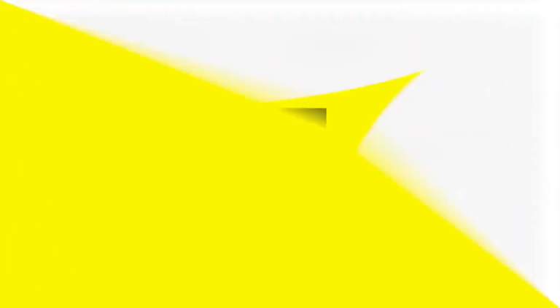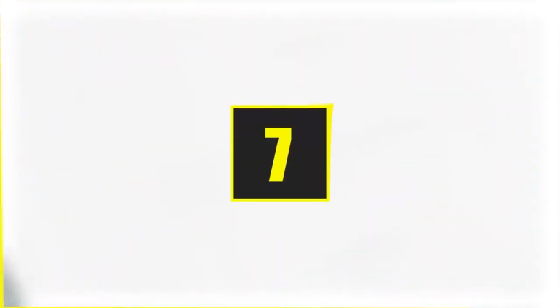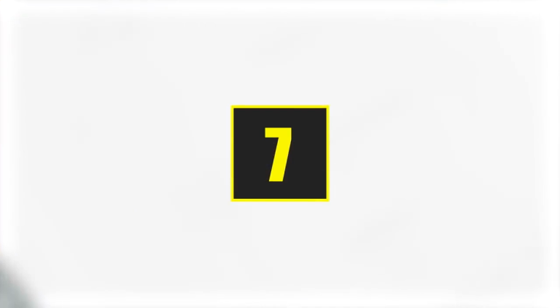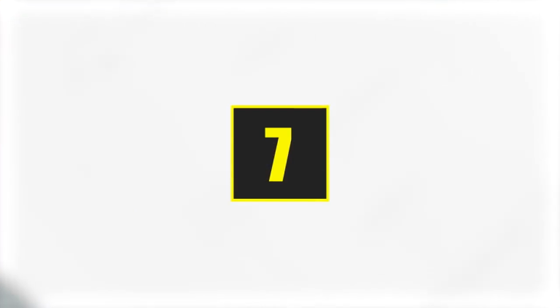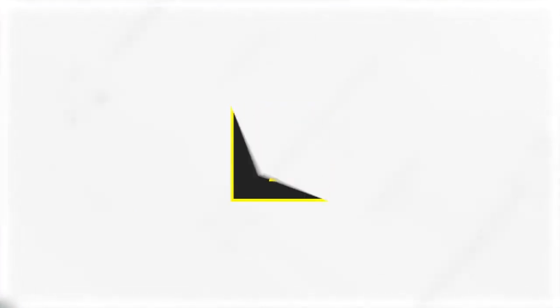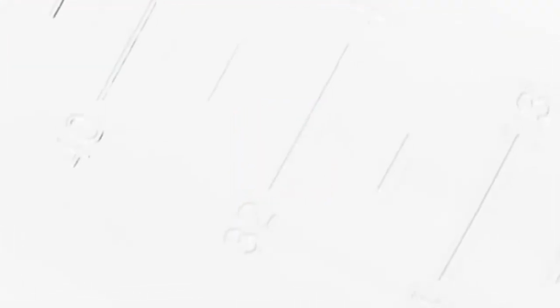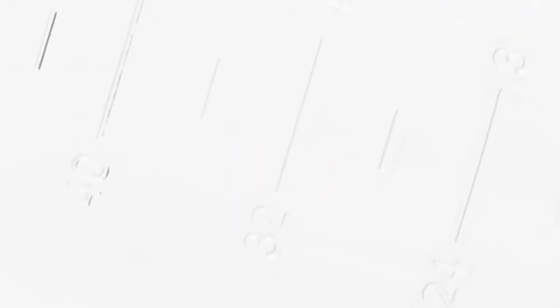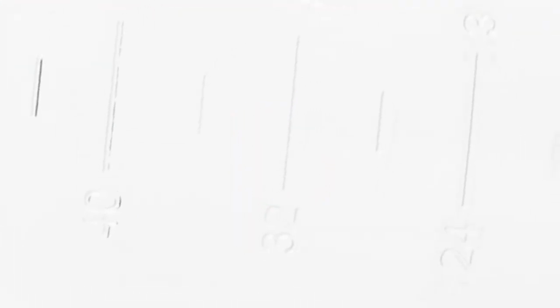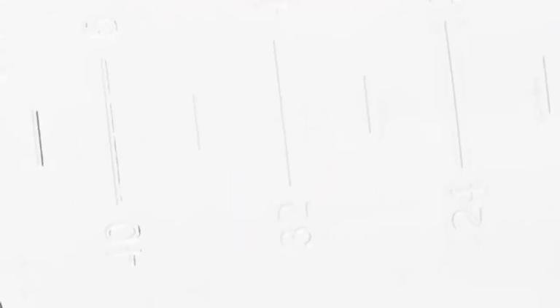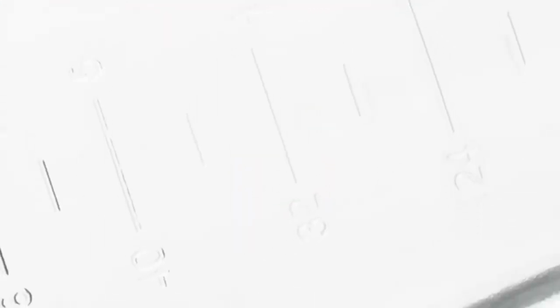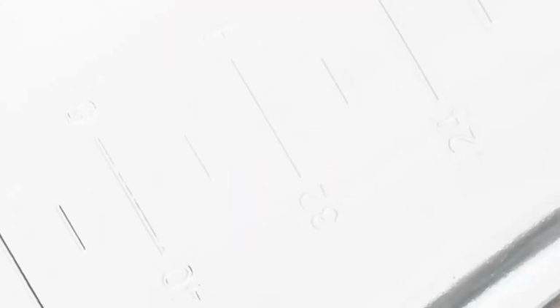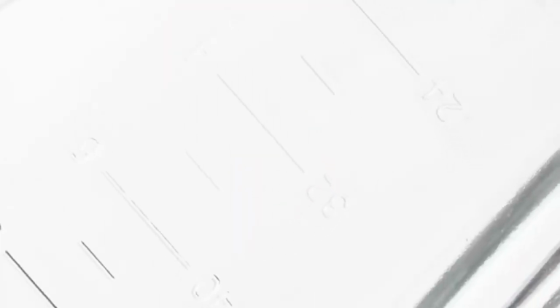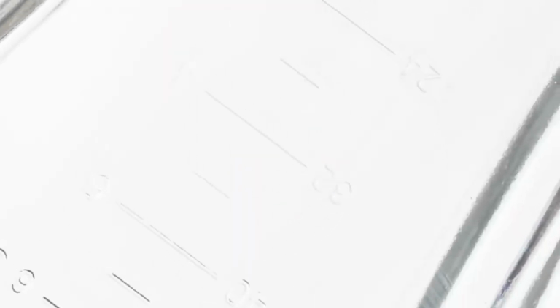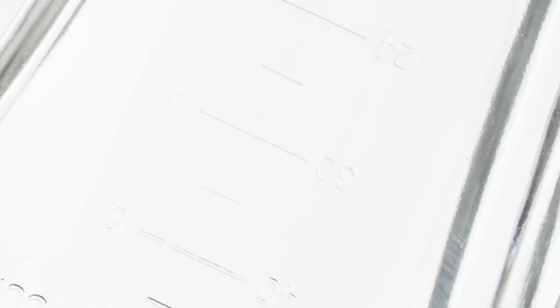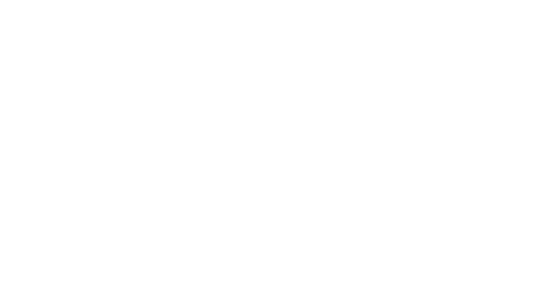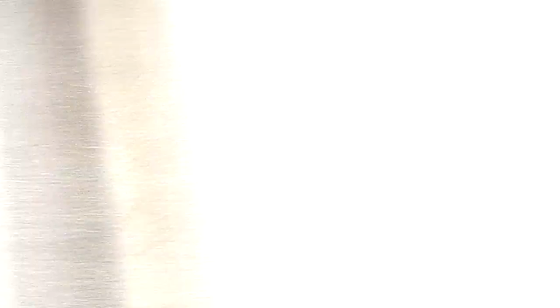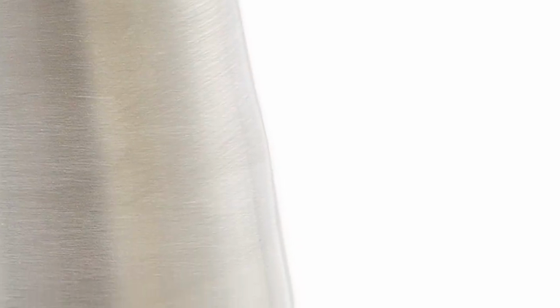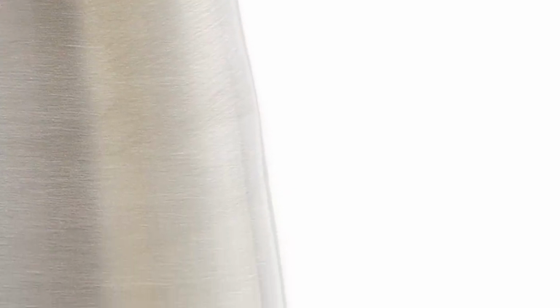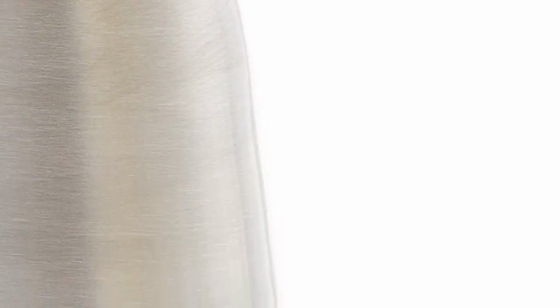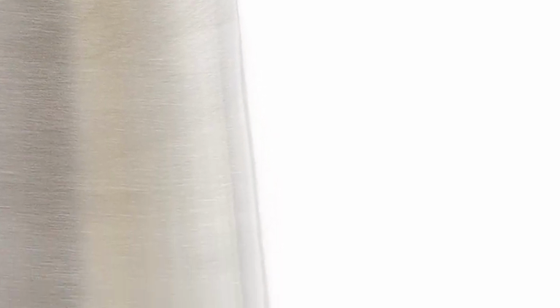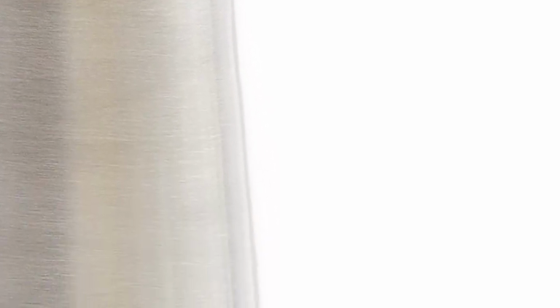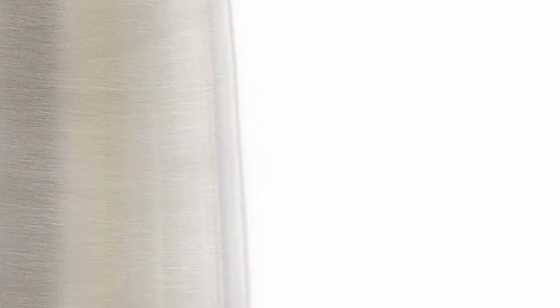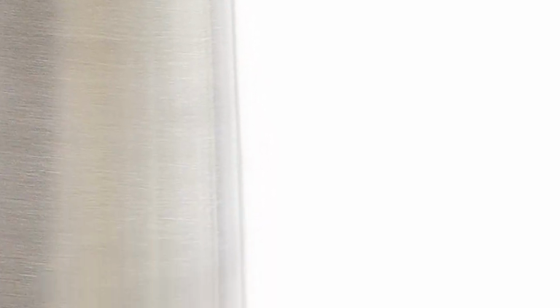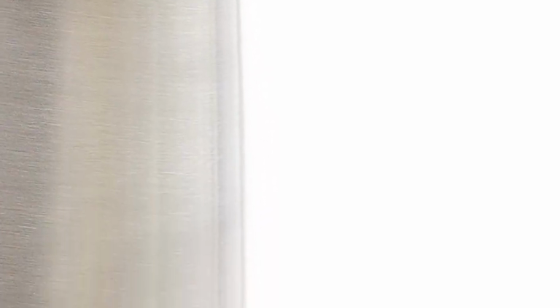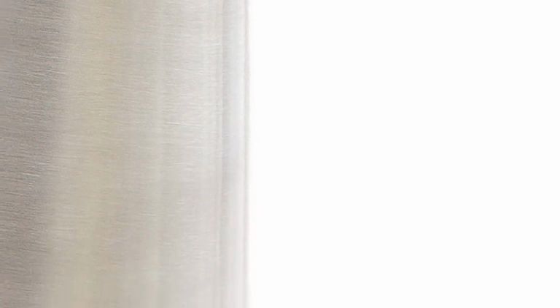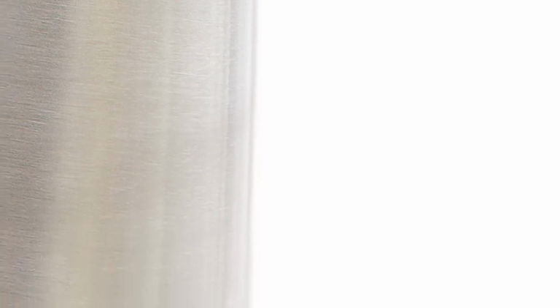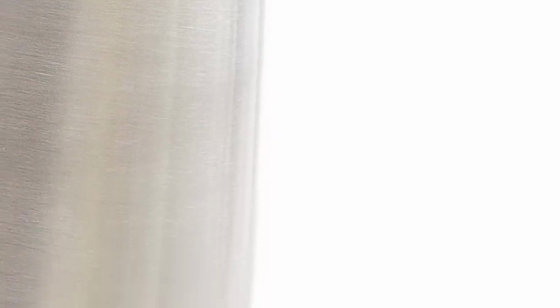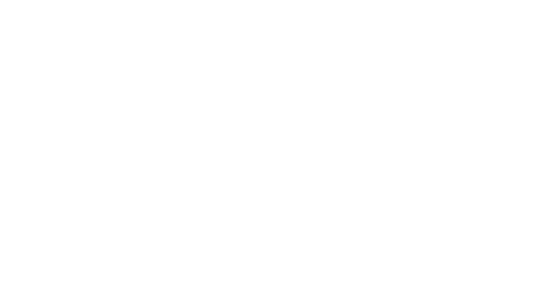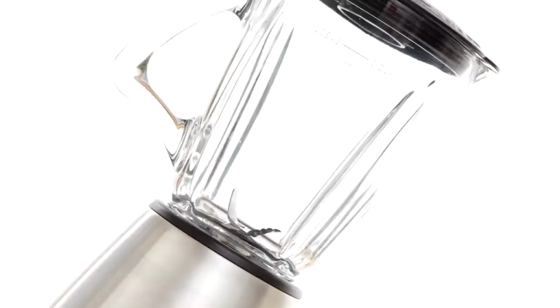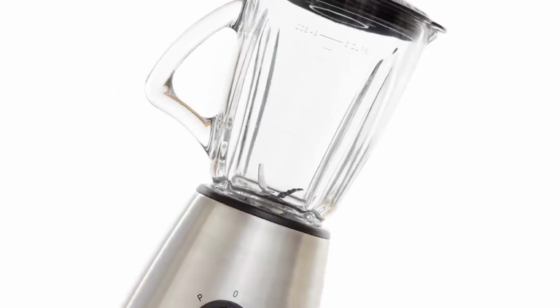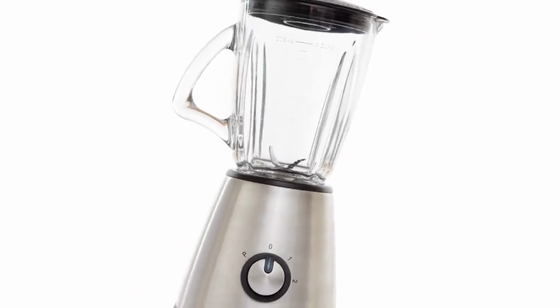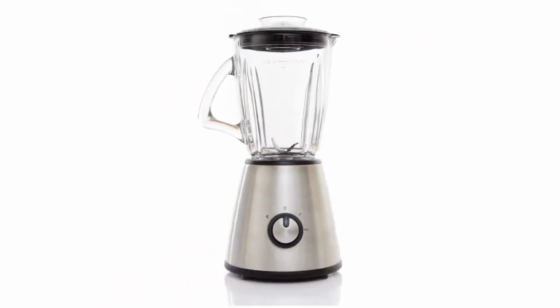Number 7. I'm sure every one of you has this in your home. Yep, it's a stand mixer or a blender.